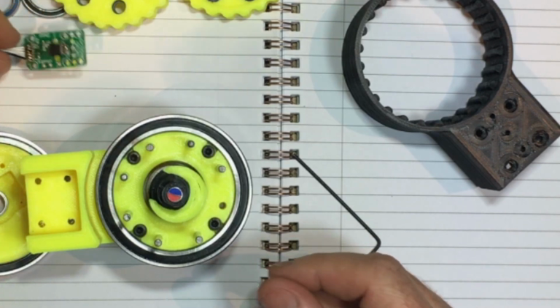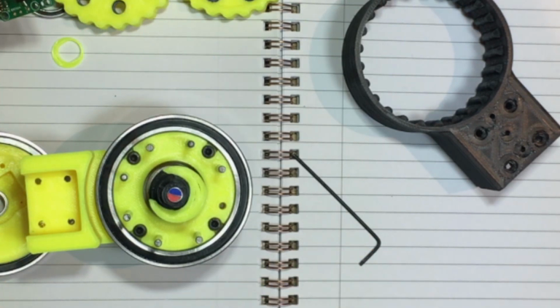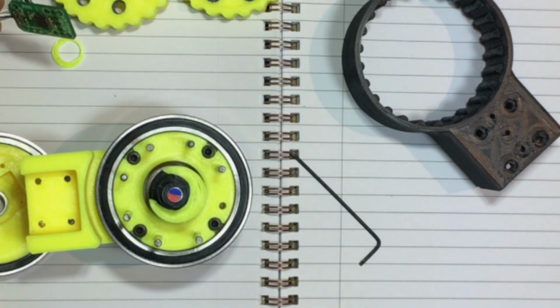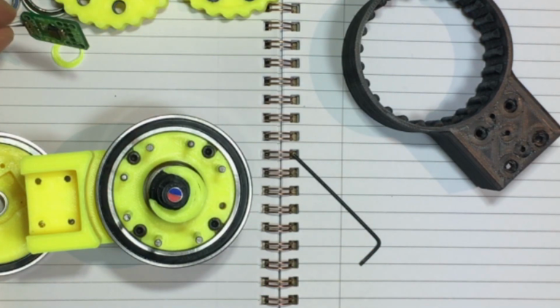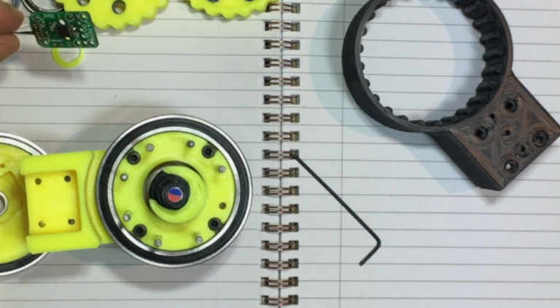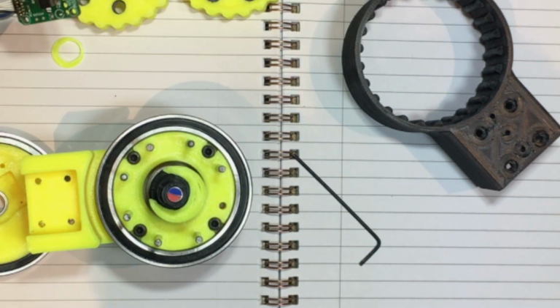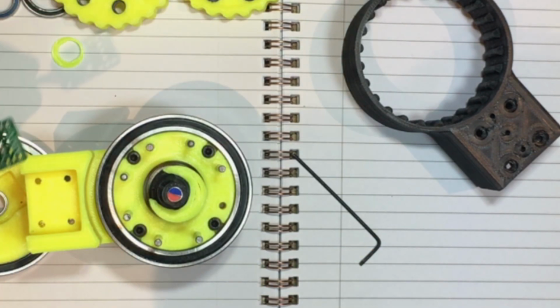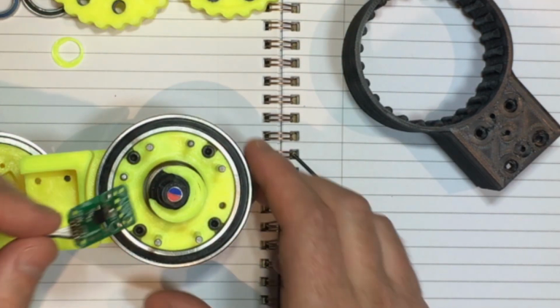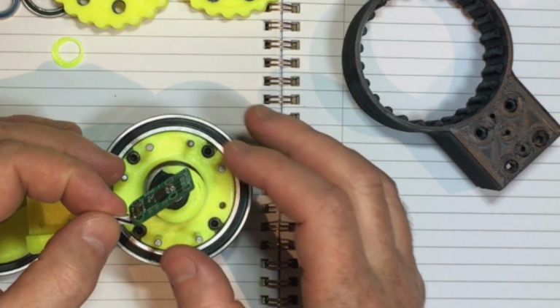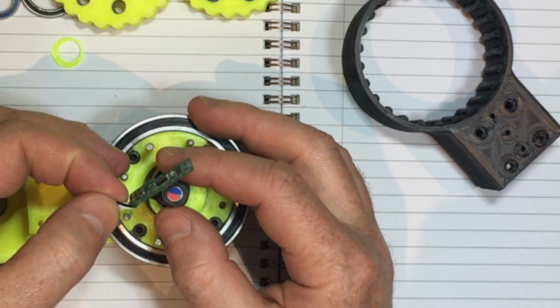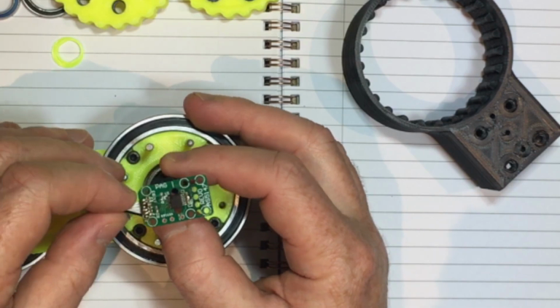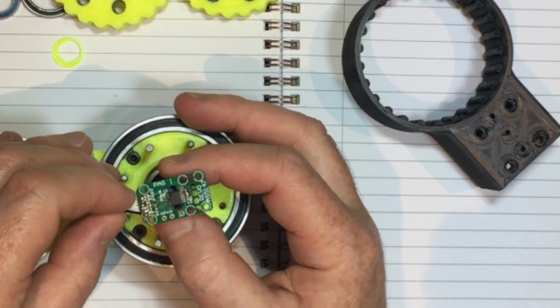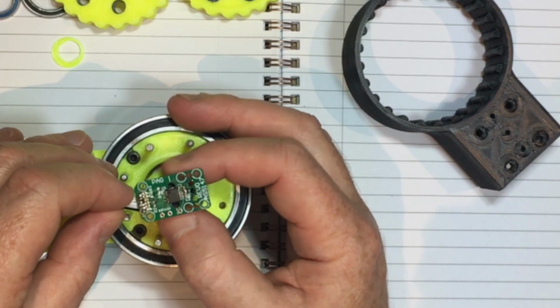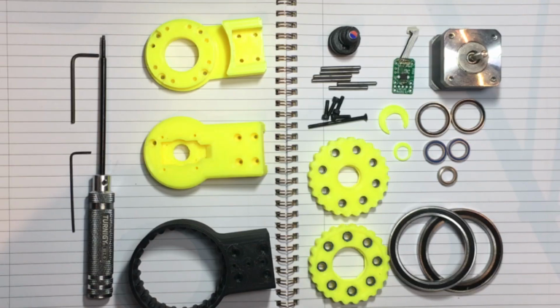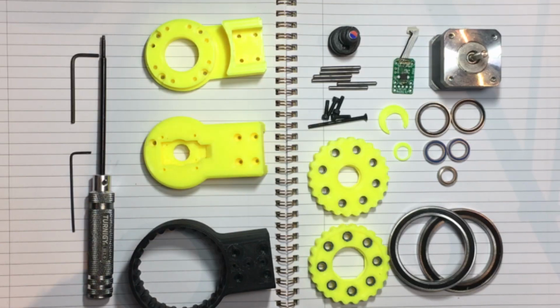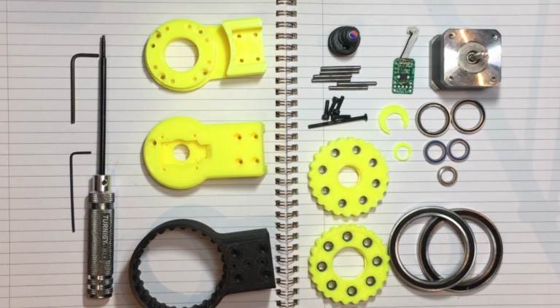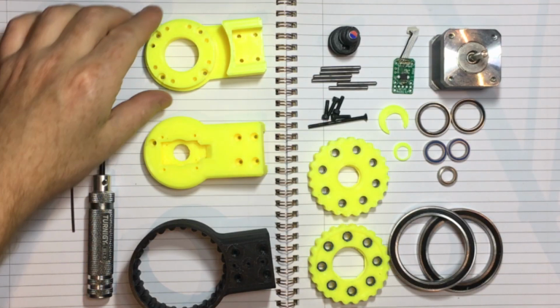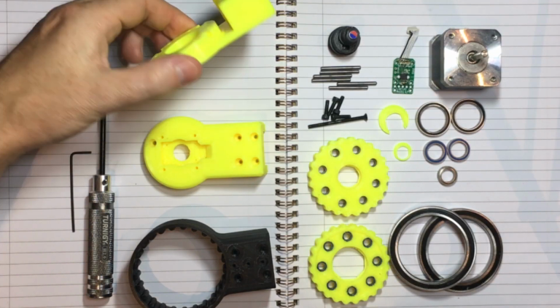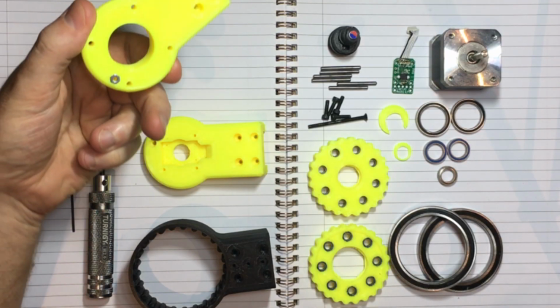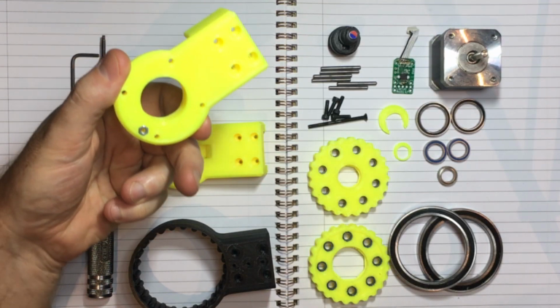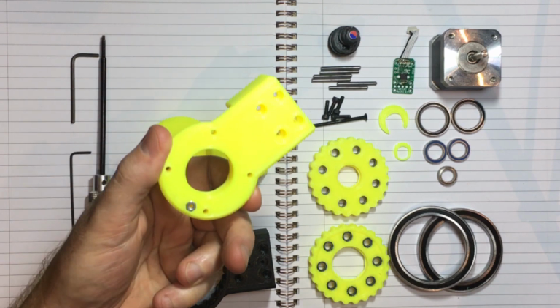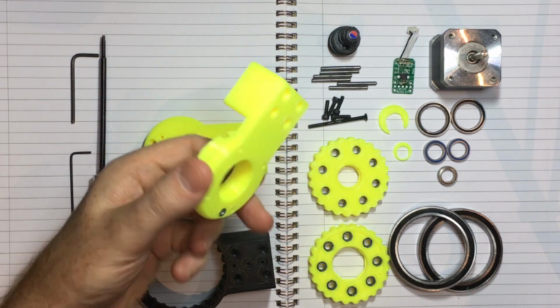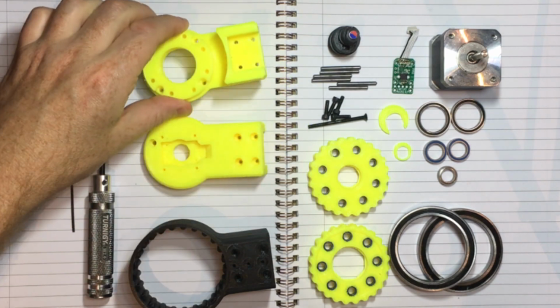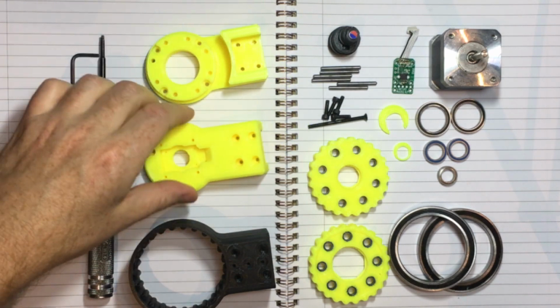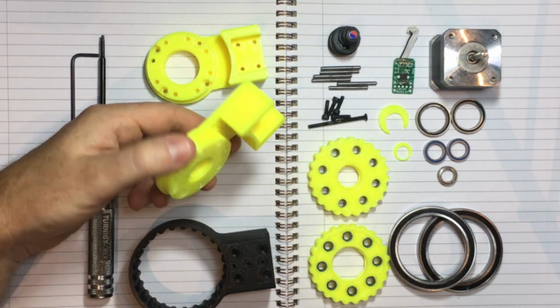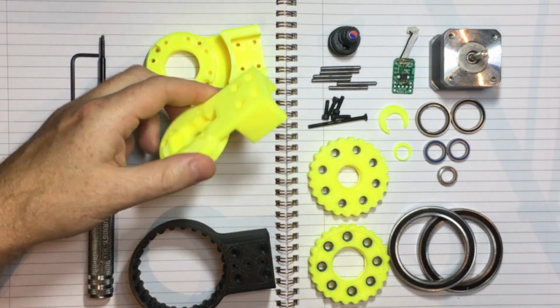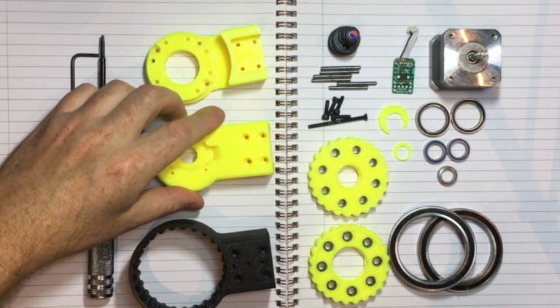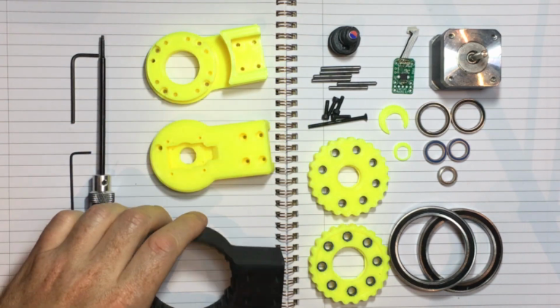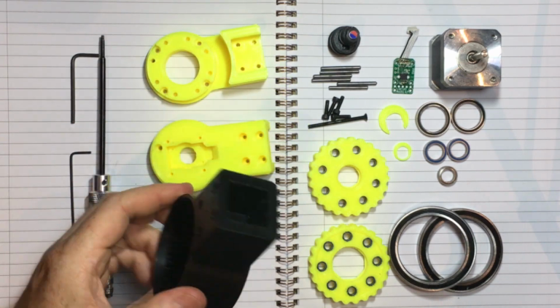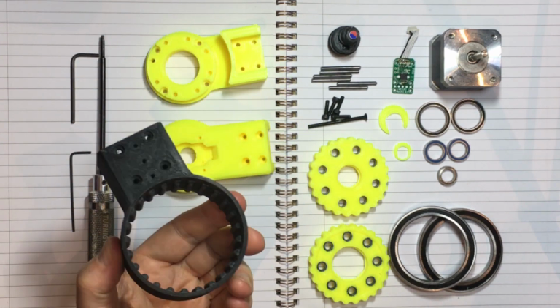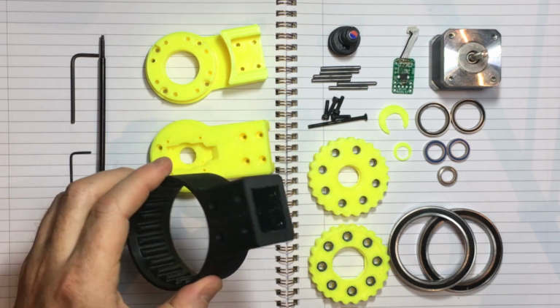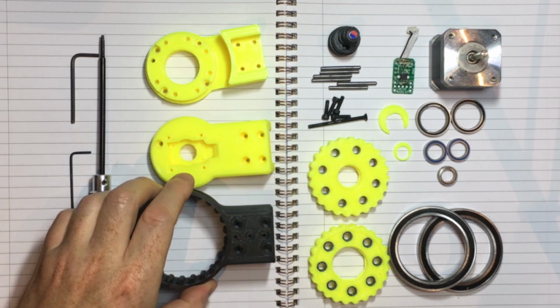Dan Rye's contribution amongst other things was a 3D printed clip that could aid assembly. SimpleFOC has a closed loop control which I'm still working on. The actuator is made up of 3D printed parts, many bearings, a few silver steel rods and some bolts all driven by a NEMA 17 motor.